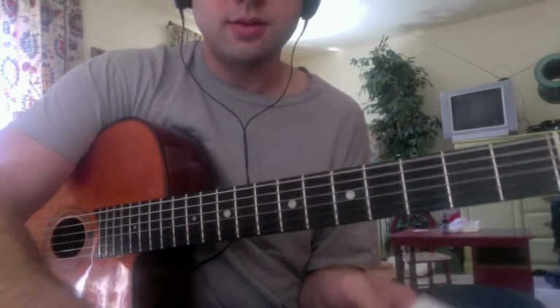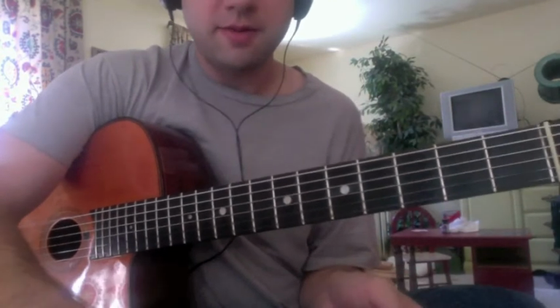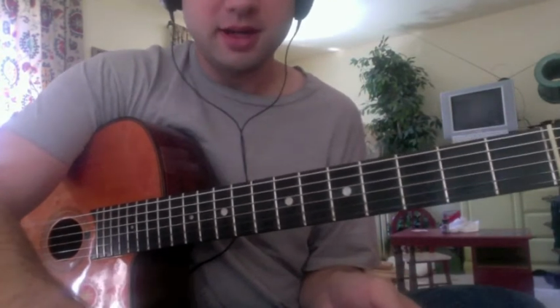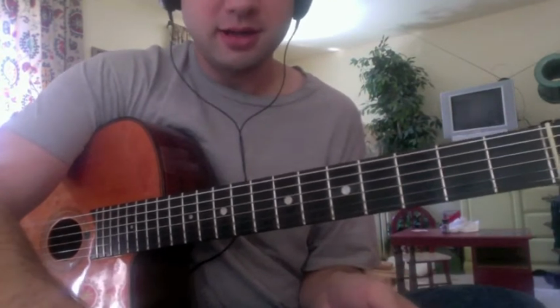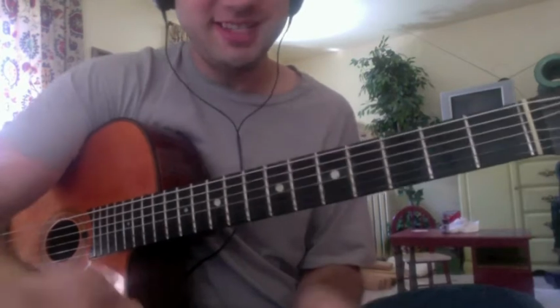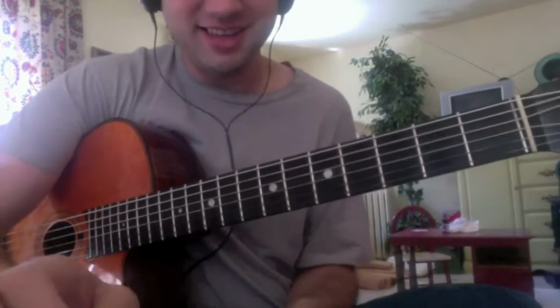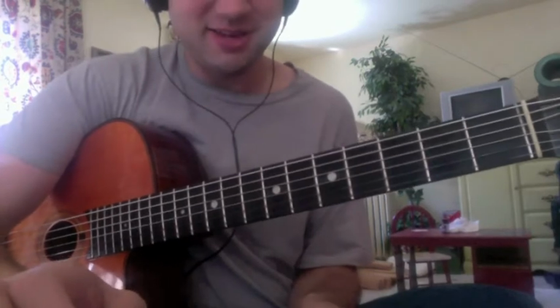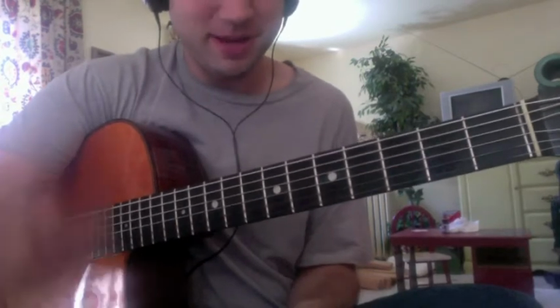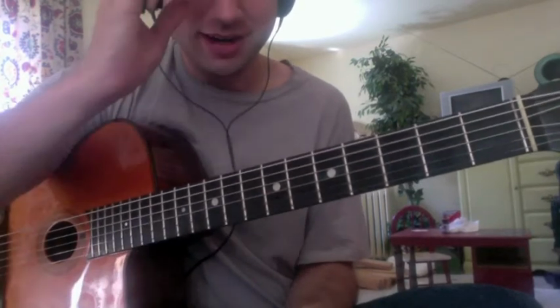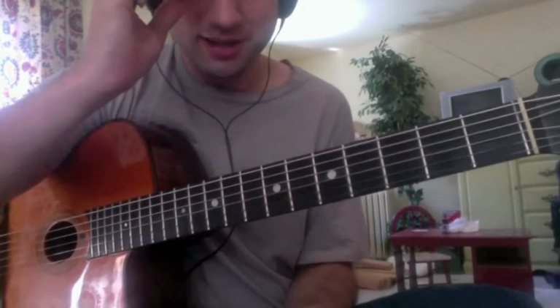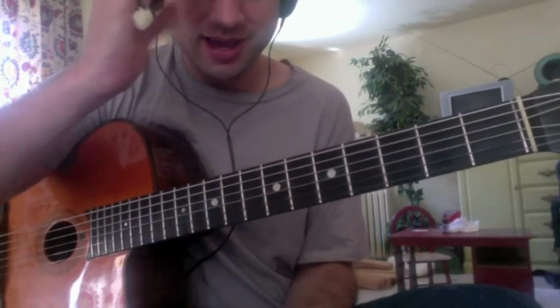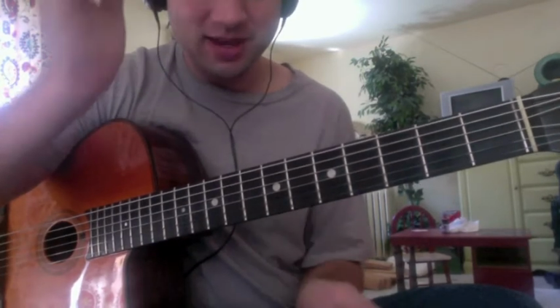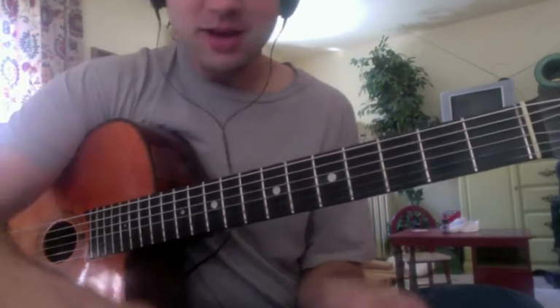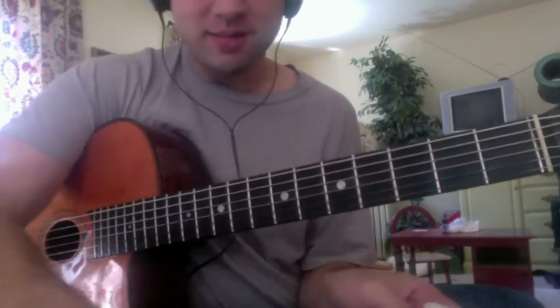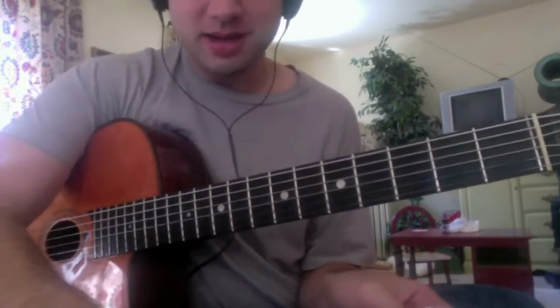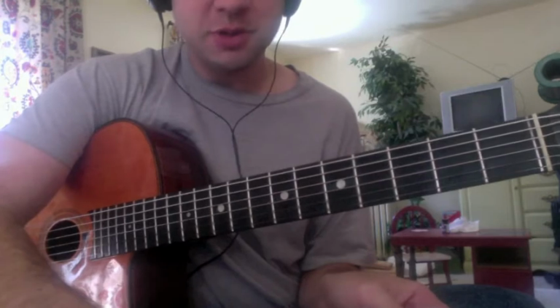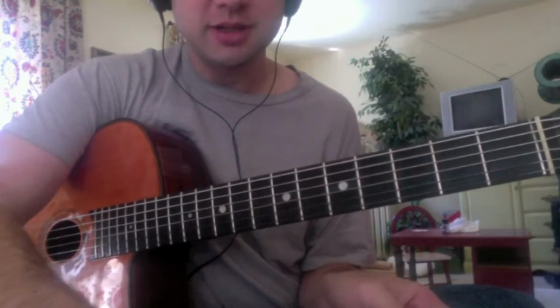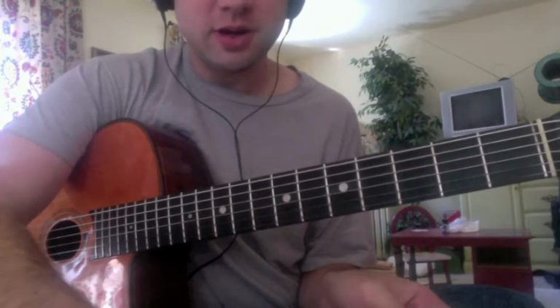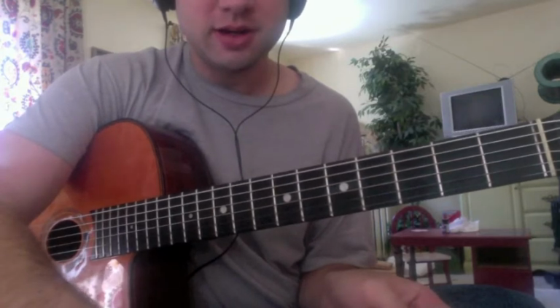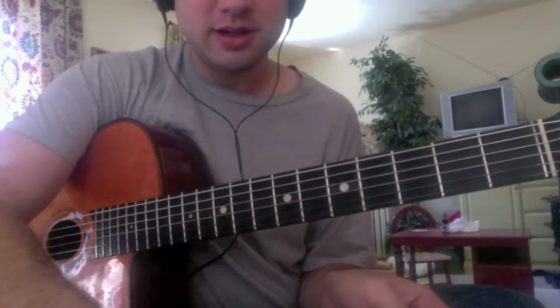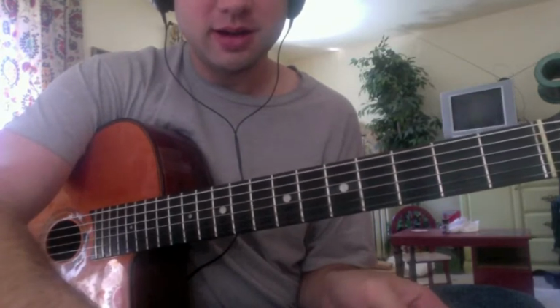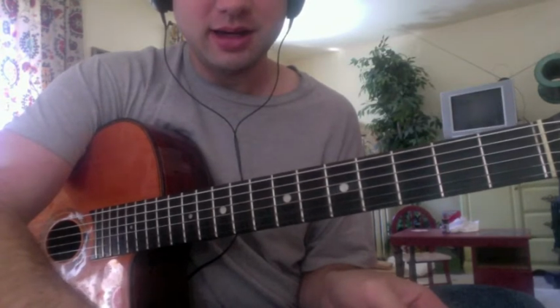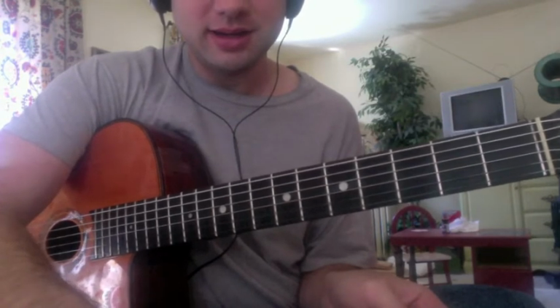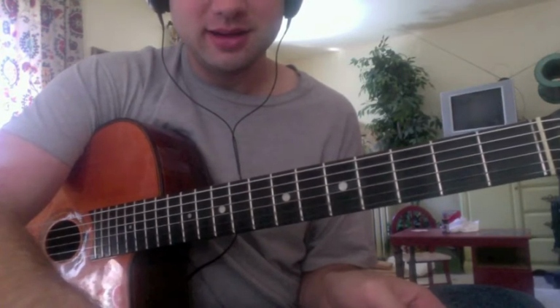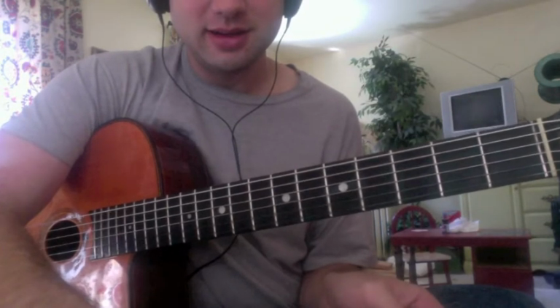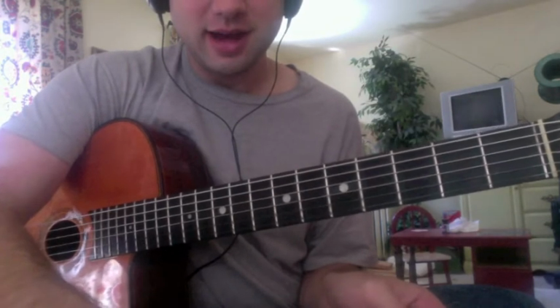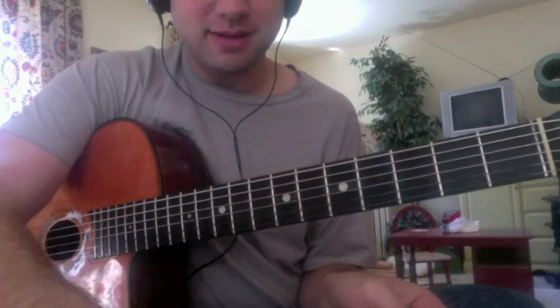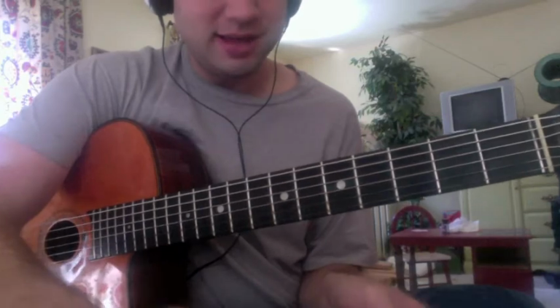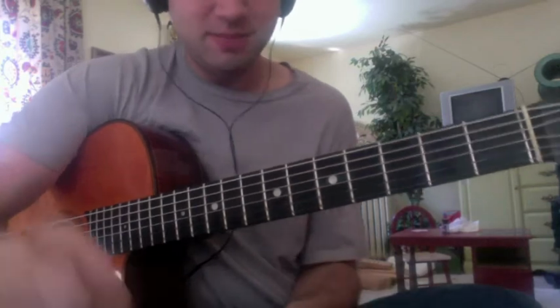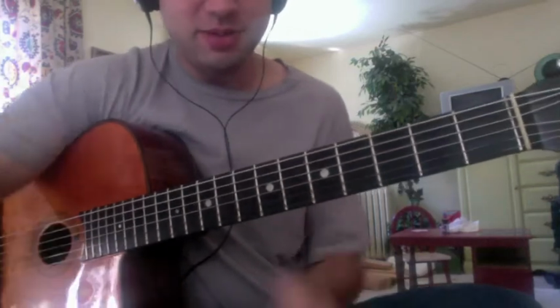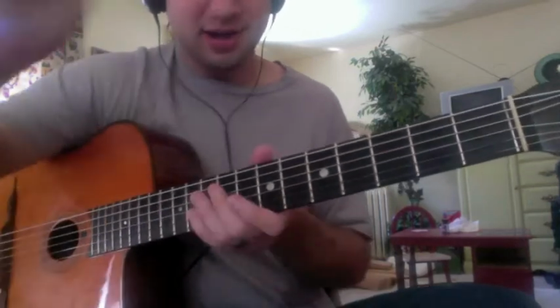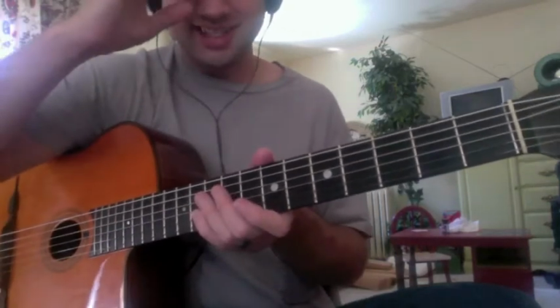I'm going to continue sight reading these — I really need to make them bigger, I can barely see that. Now I'm going to set up the metronome again a little slower, let's go to 90. Yeah, I definitely need to make these in bigger print here, I can barely see it.